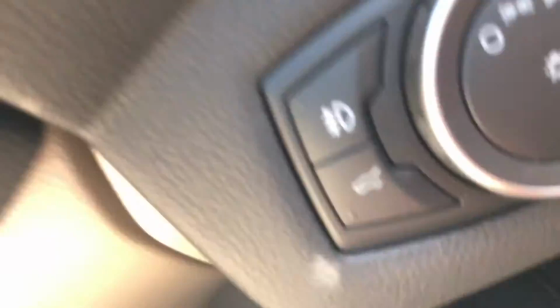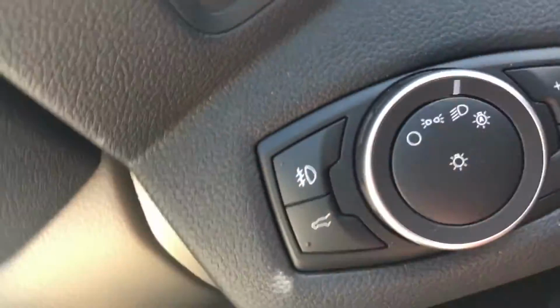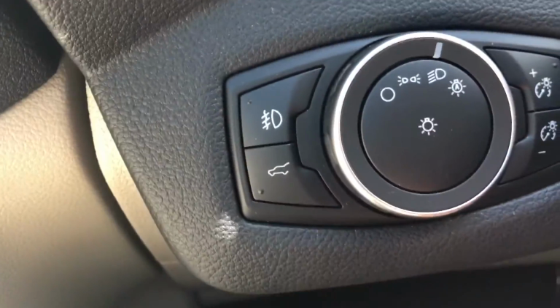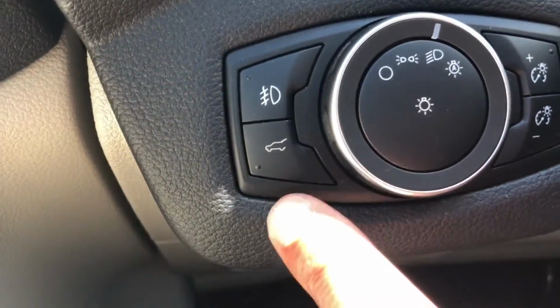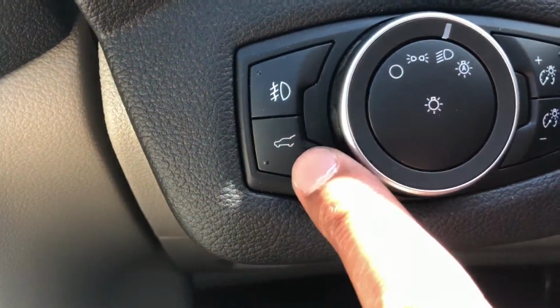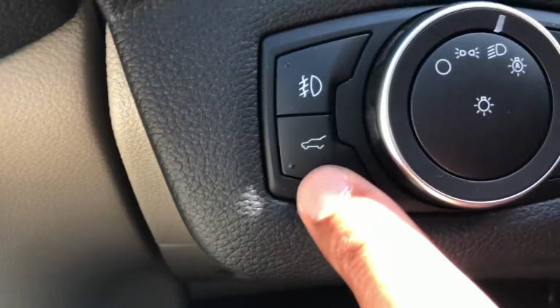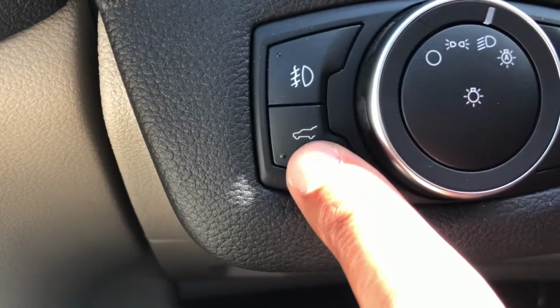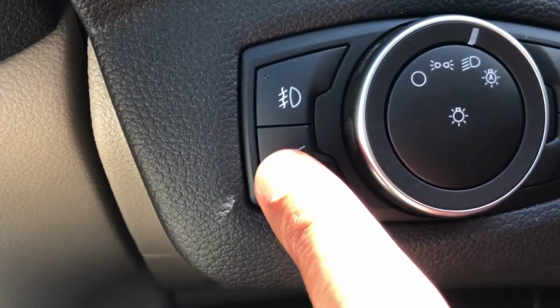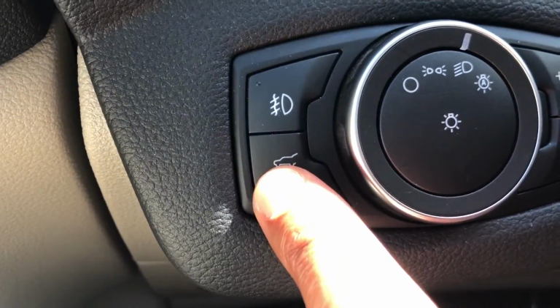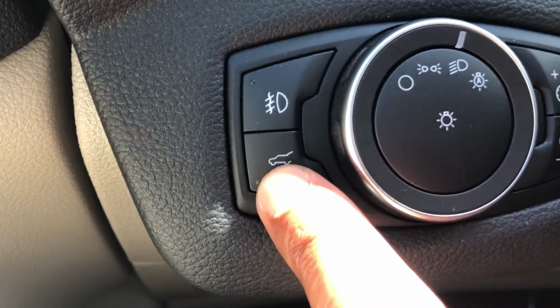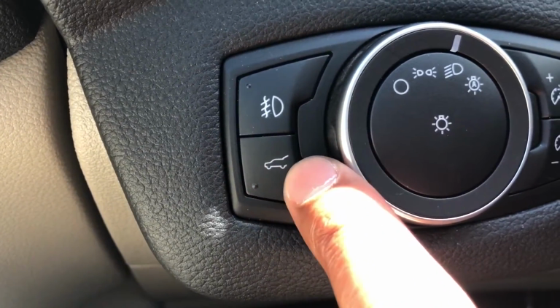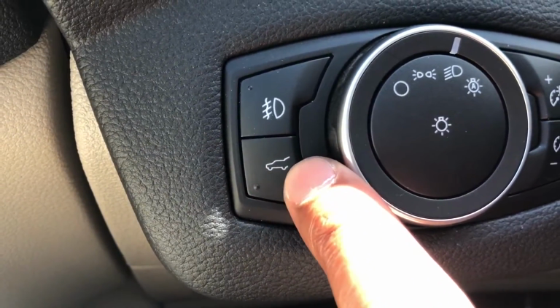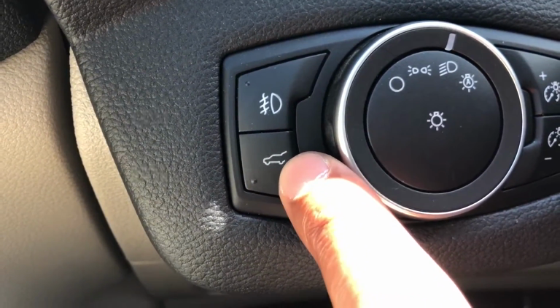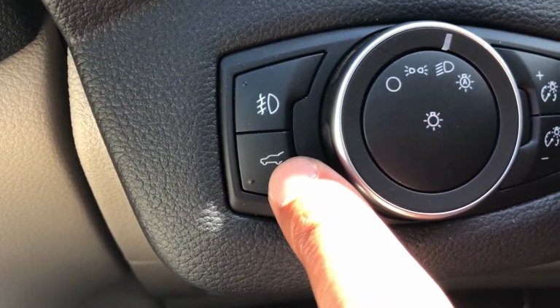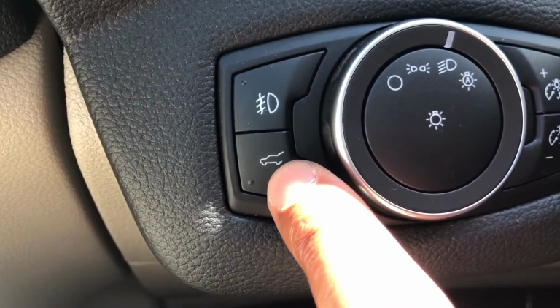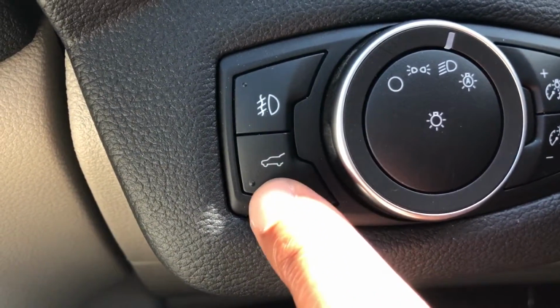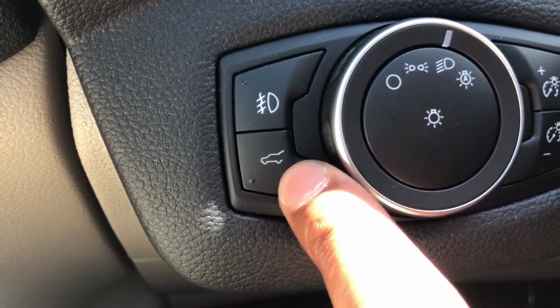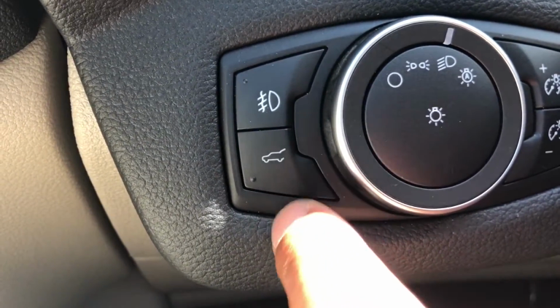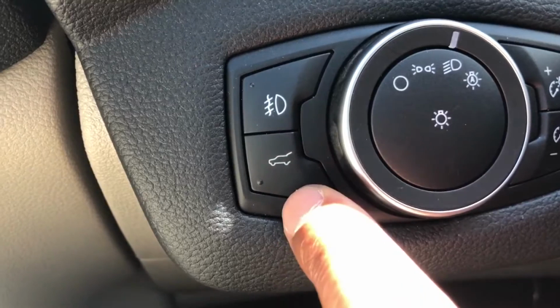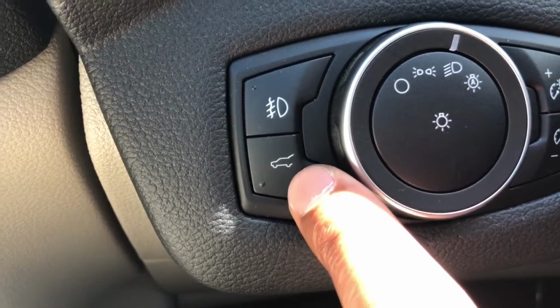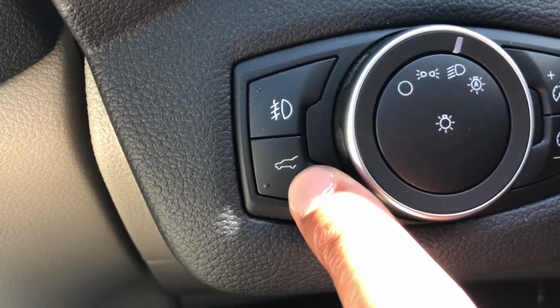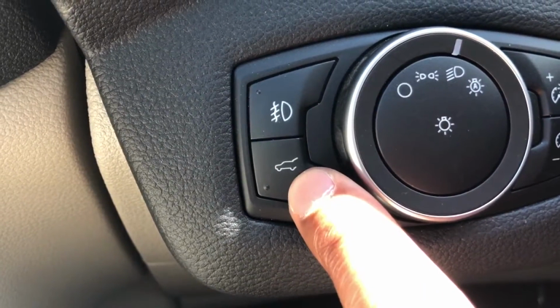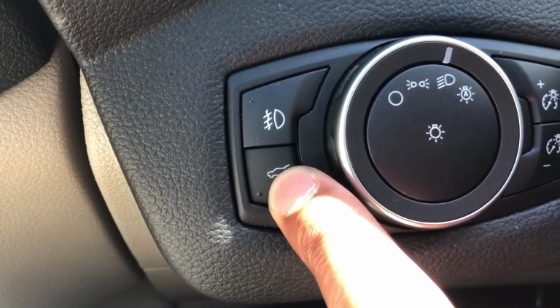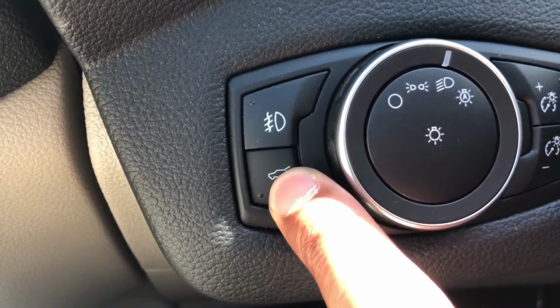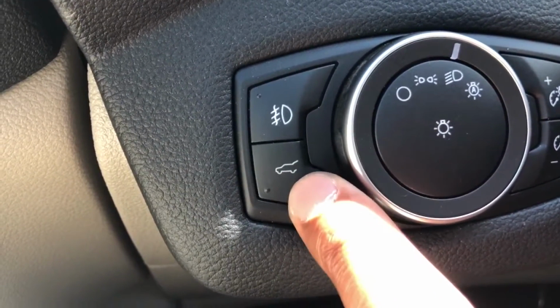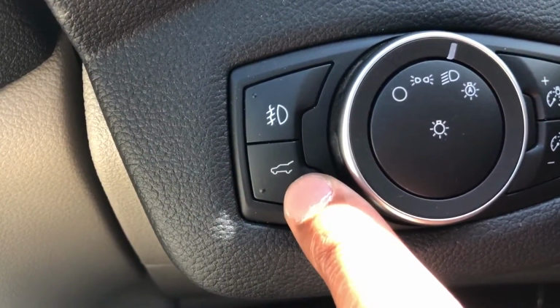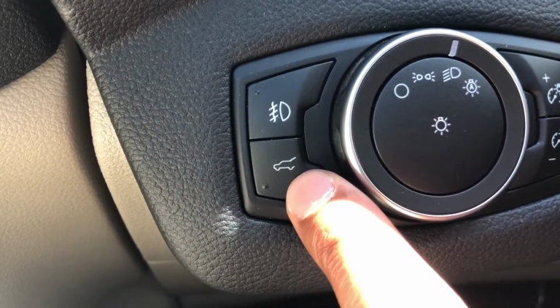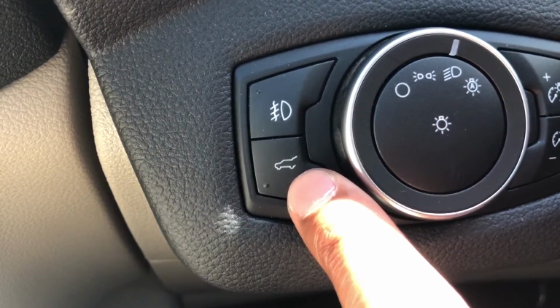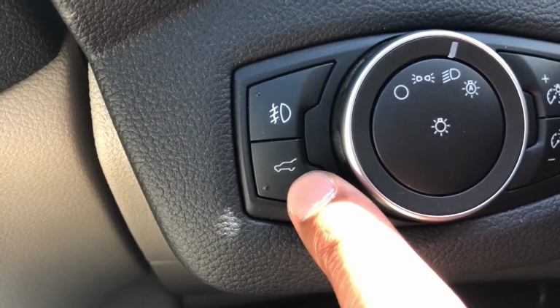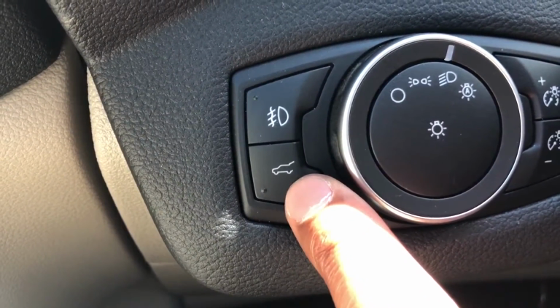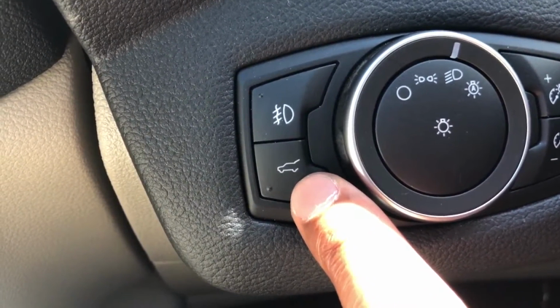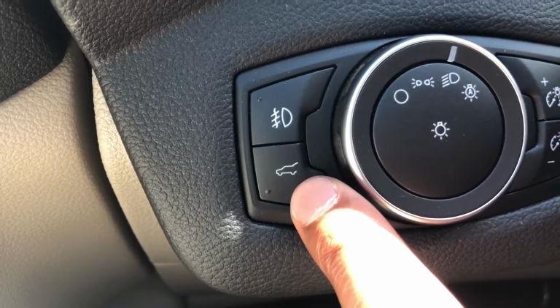Right here — you see this button? It's a car with what looks like the hatch or trunk is open. What I'm gonna do is press it and the trunk or hatch pops open.